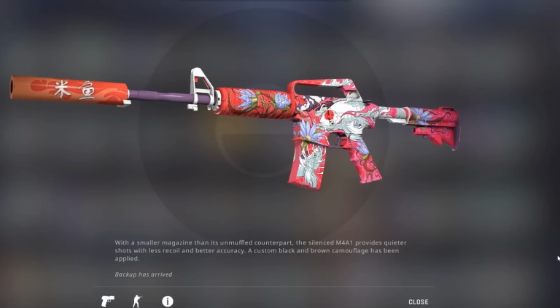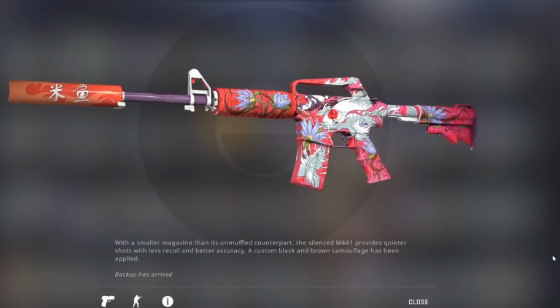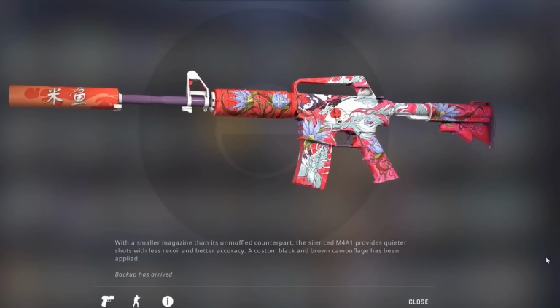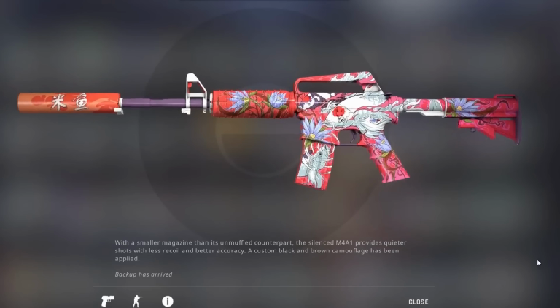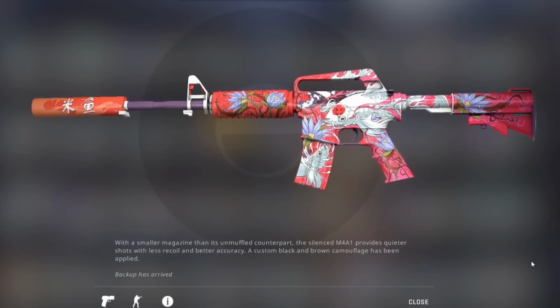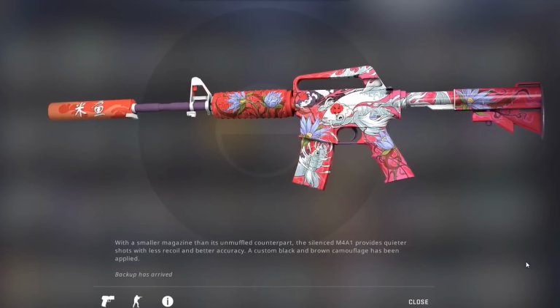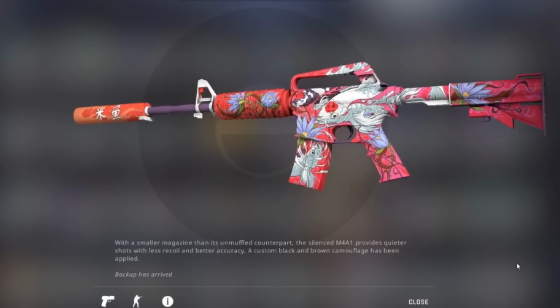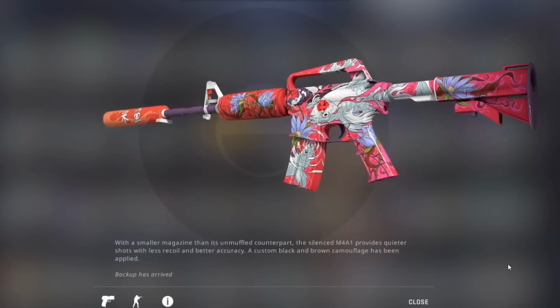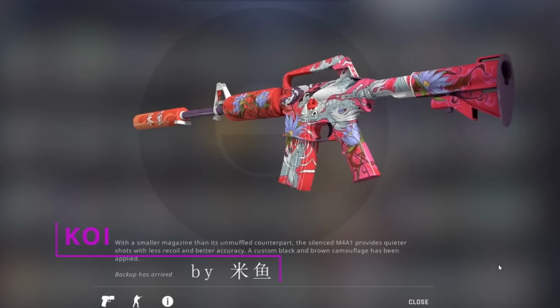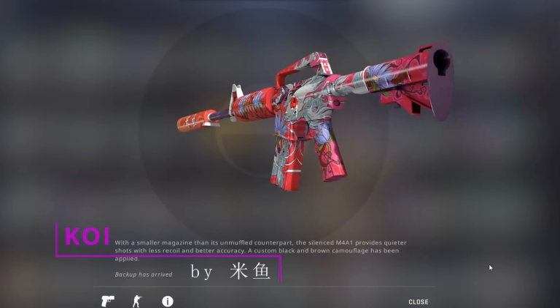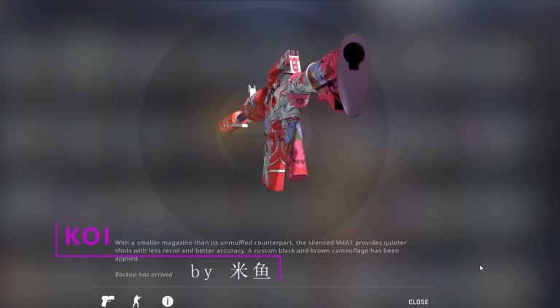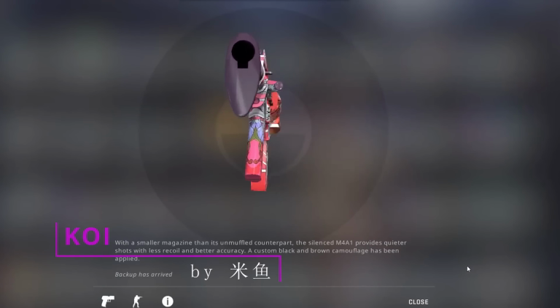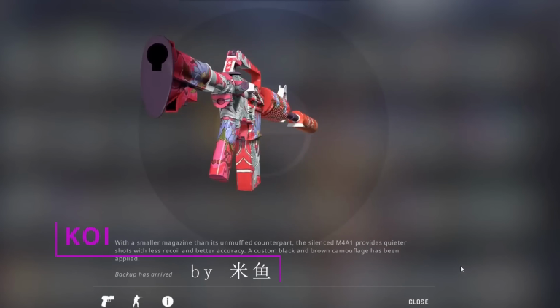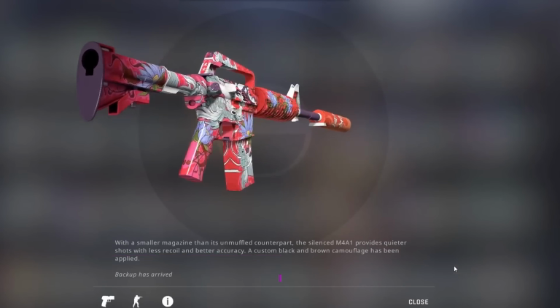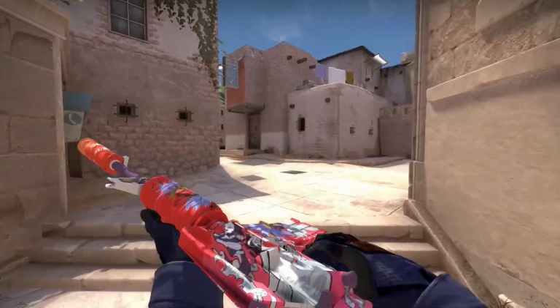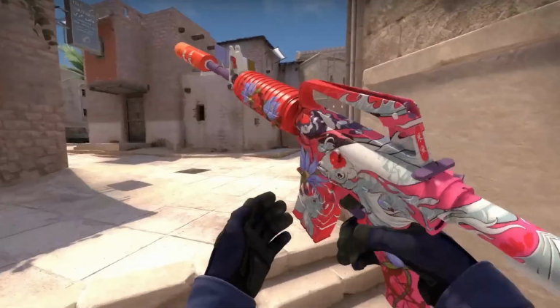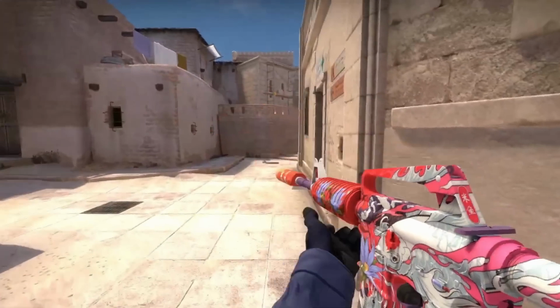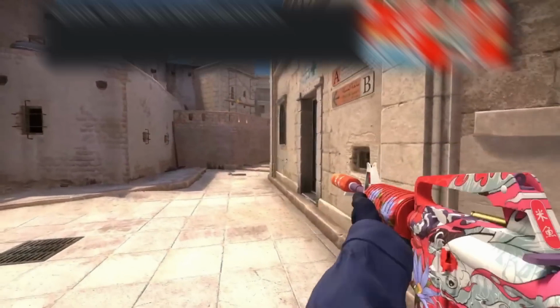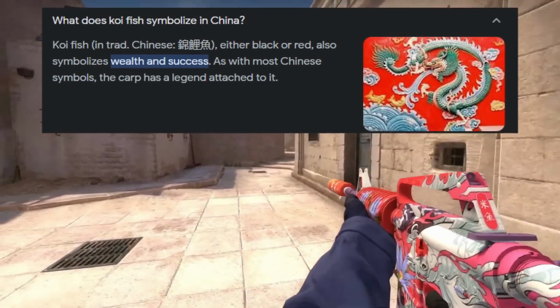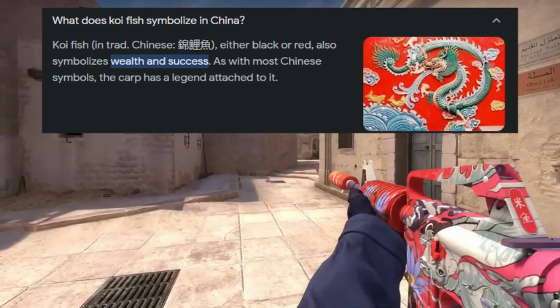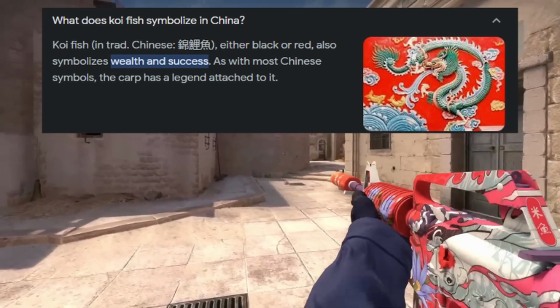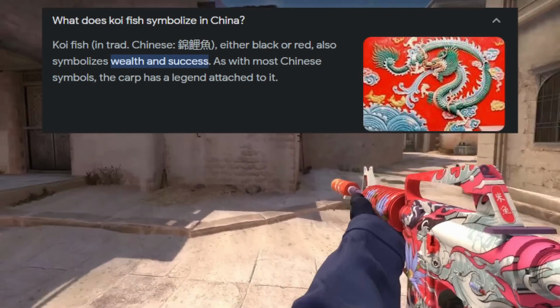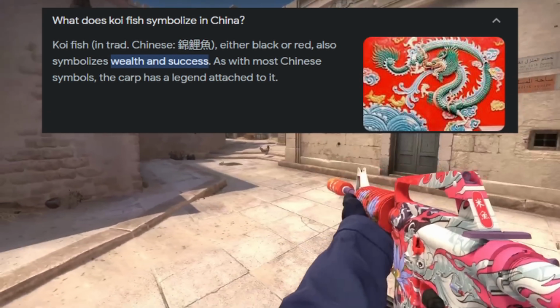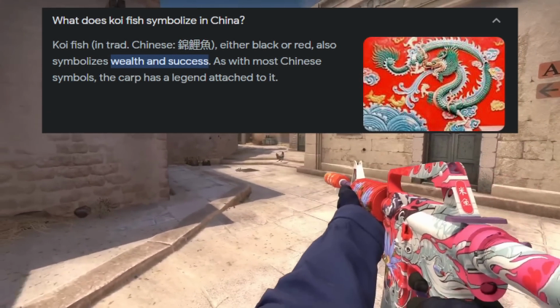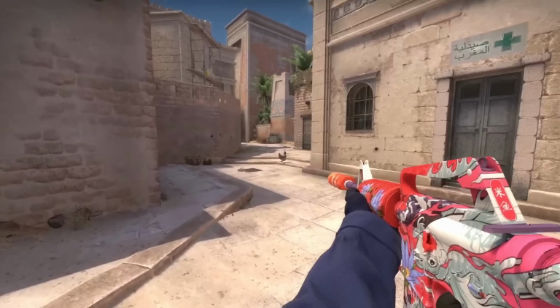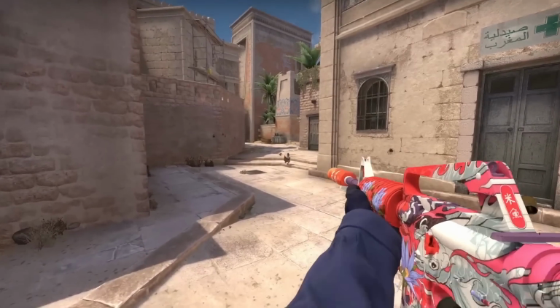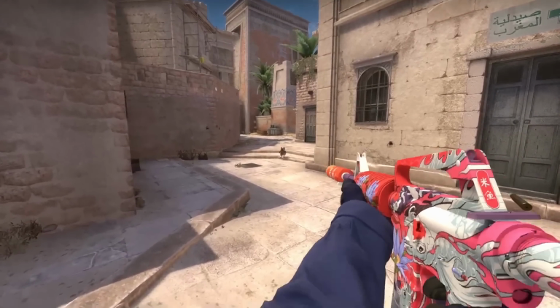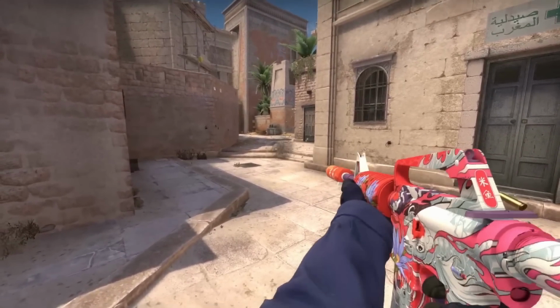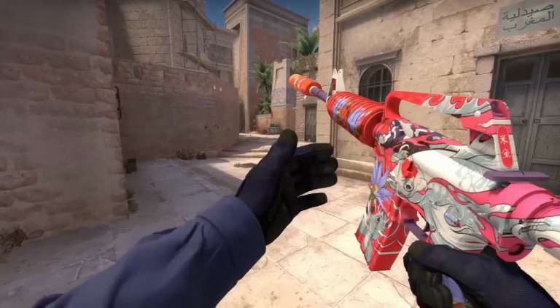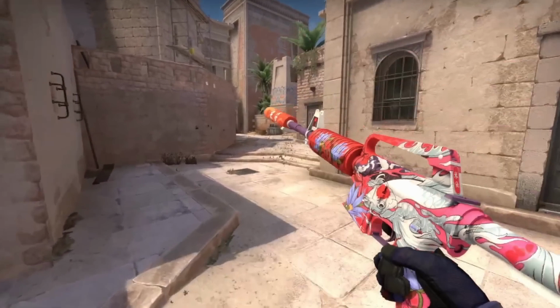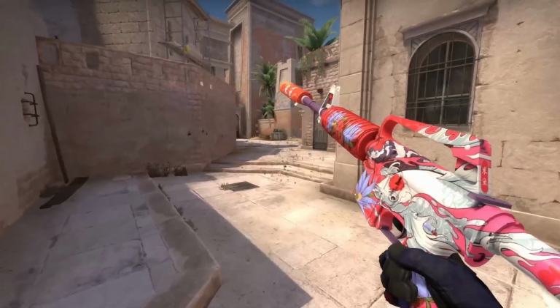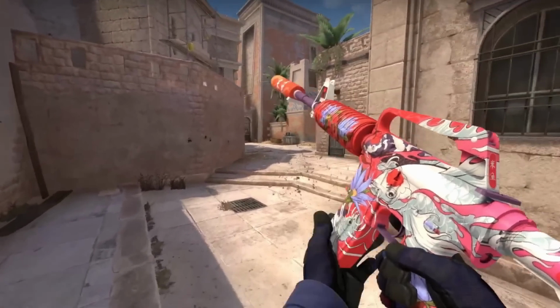Back to the more classical artwork style for skins, let's go into the M4A1-S Koi. The Koi fish is symbolized in China with wealth and success, so I feel like having a skin like this would translate very well.